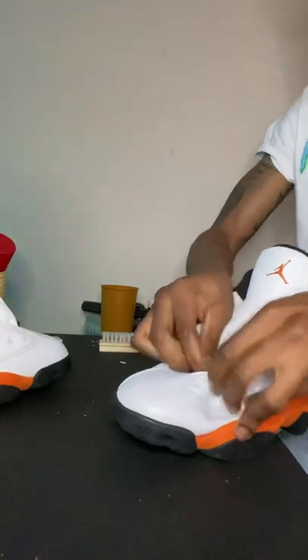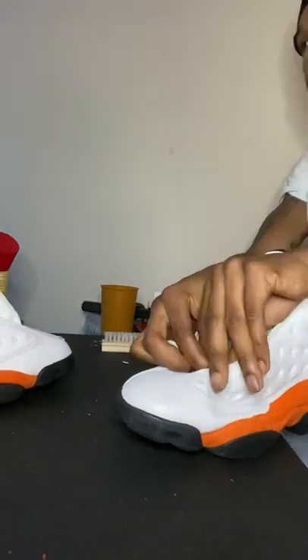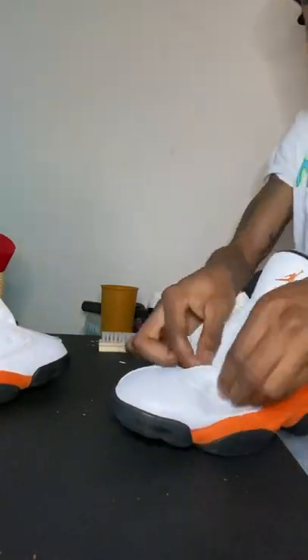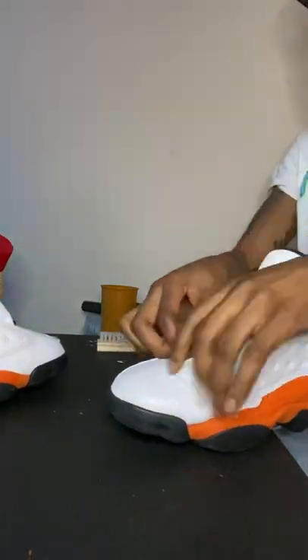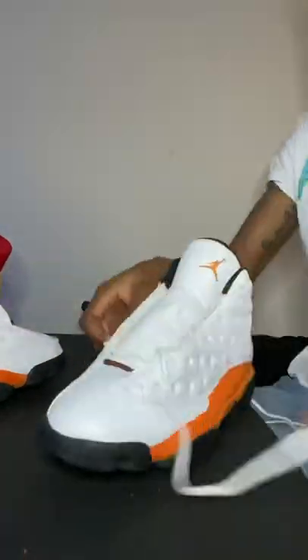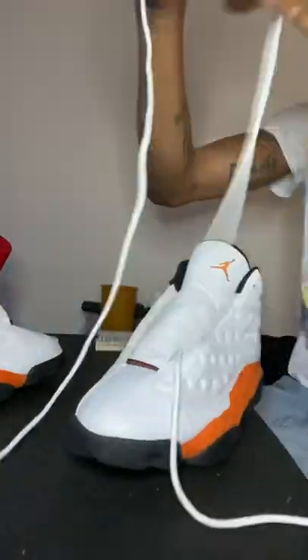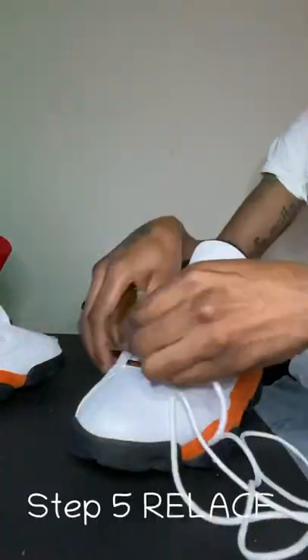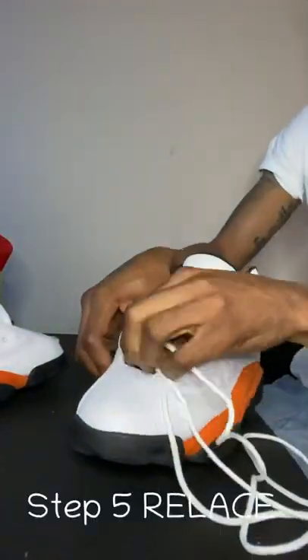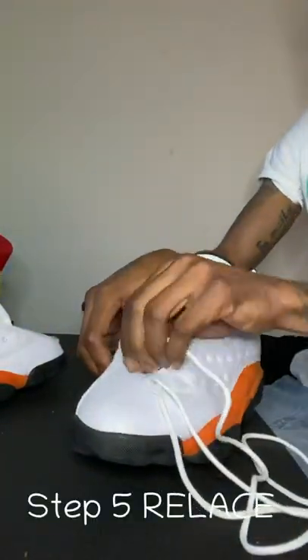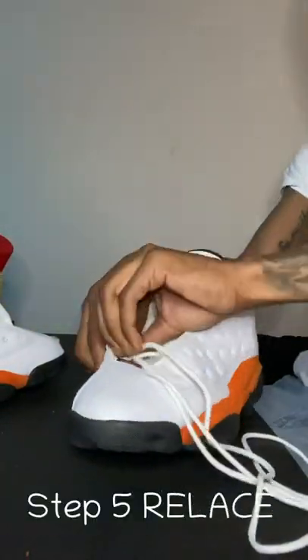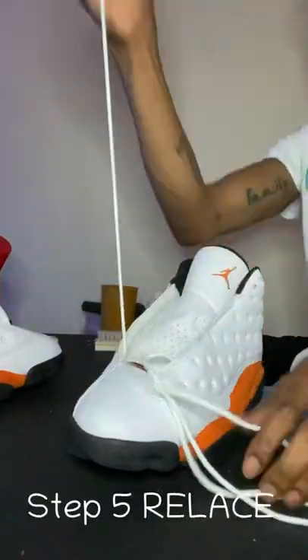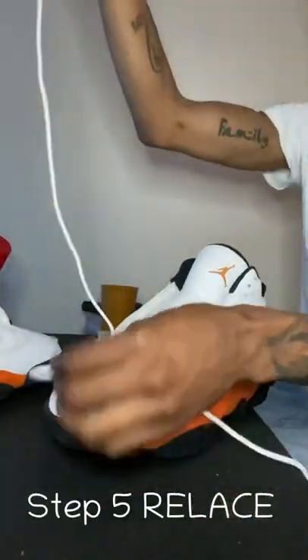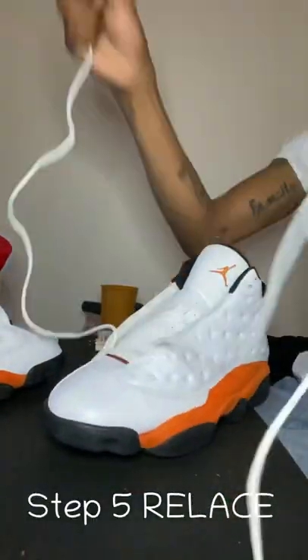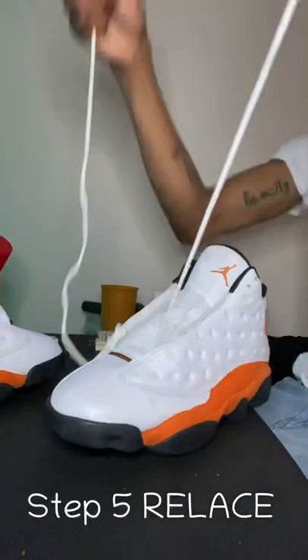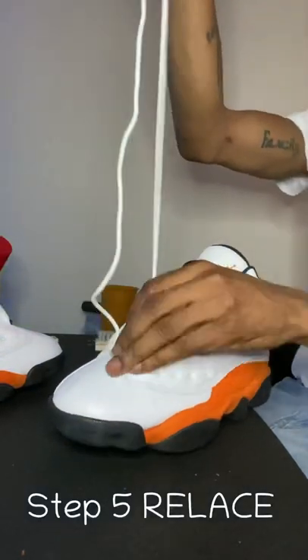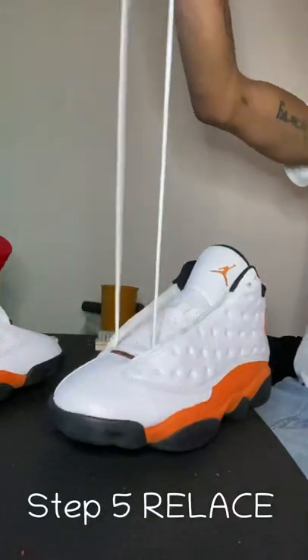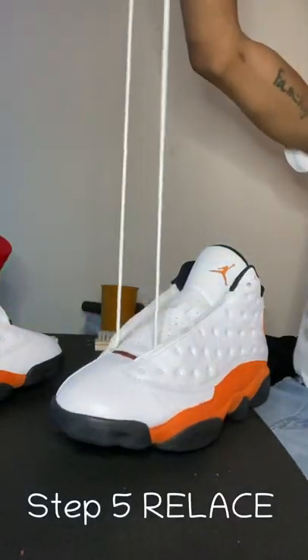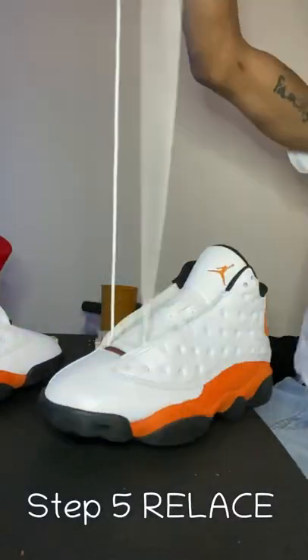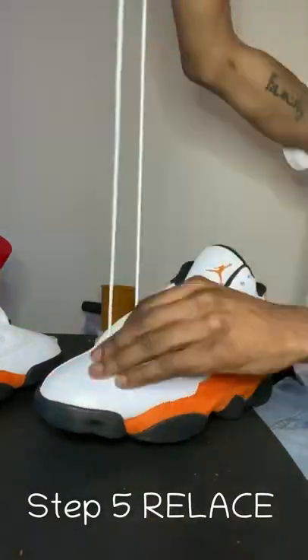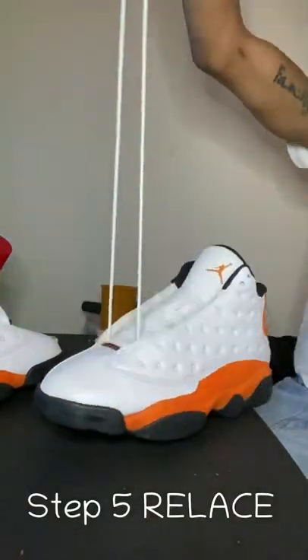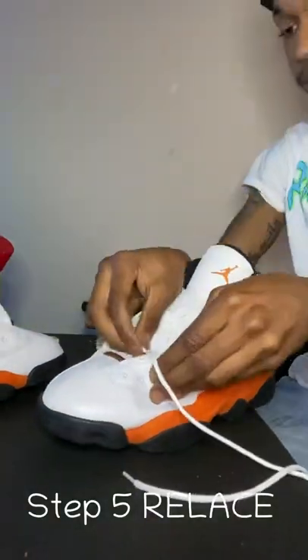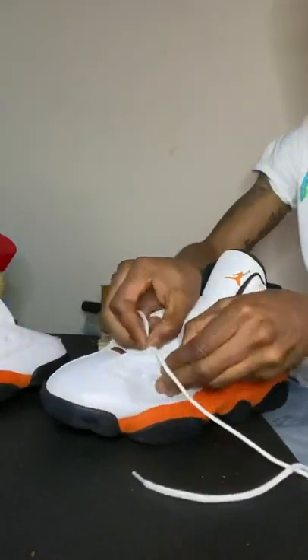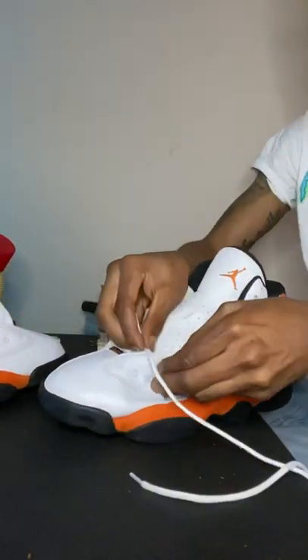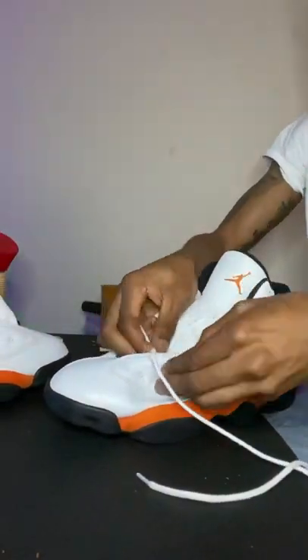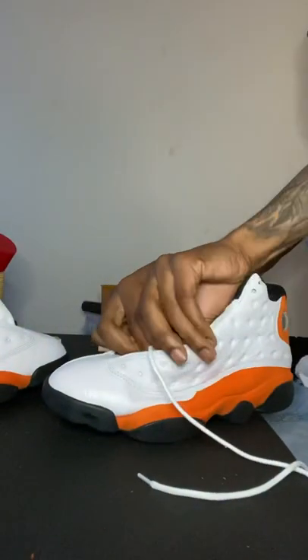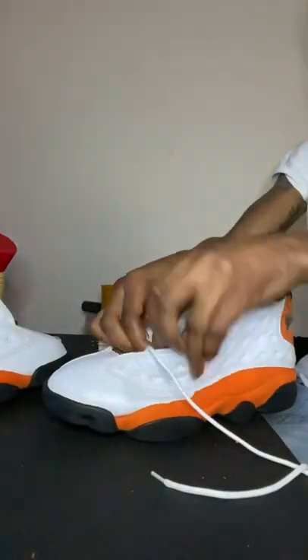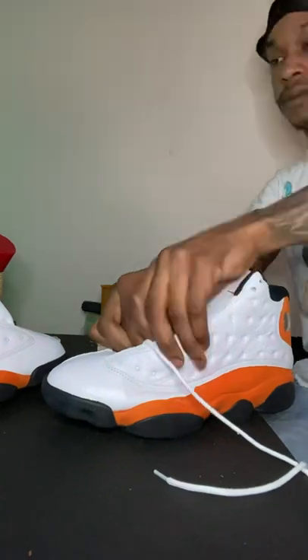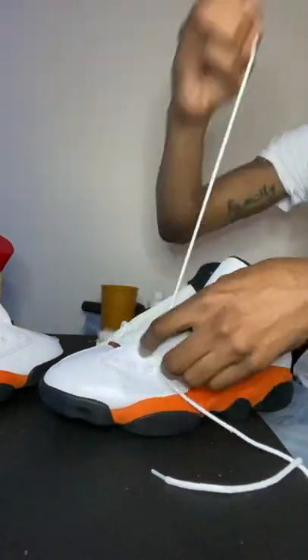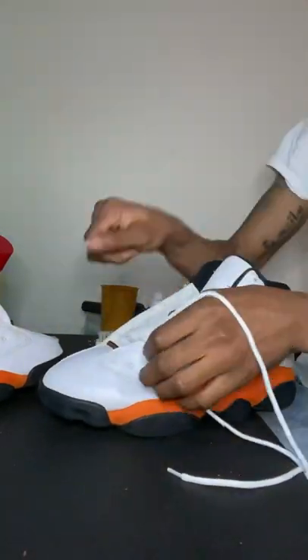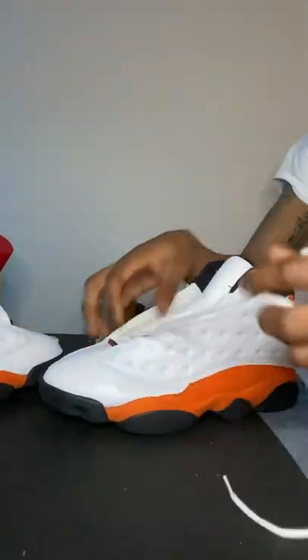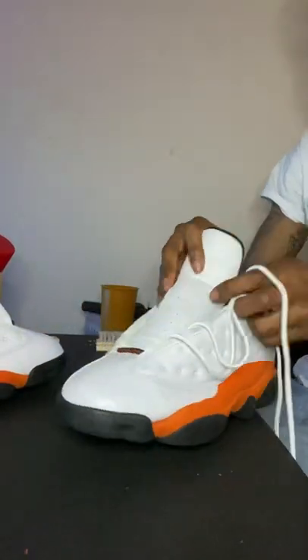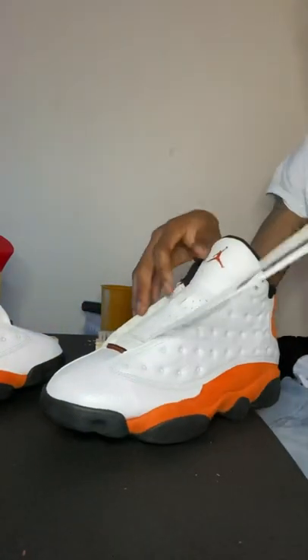And the last step — step five — re-lace them with them laces back in, laces all white and everything, you feel me. And there you have it man, boy — that's what we do gang.